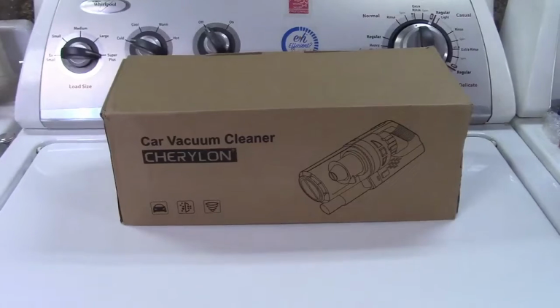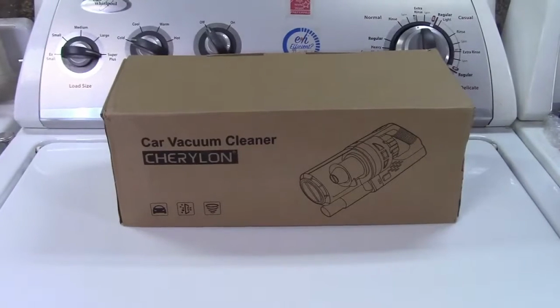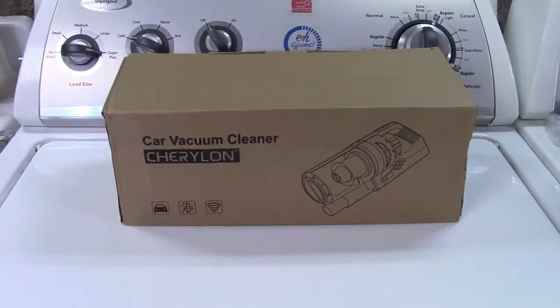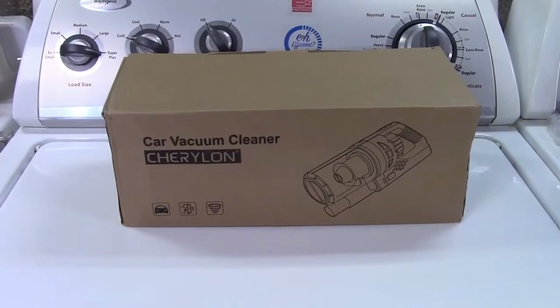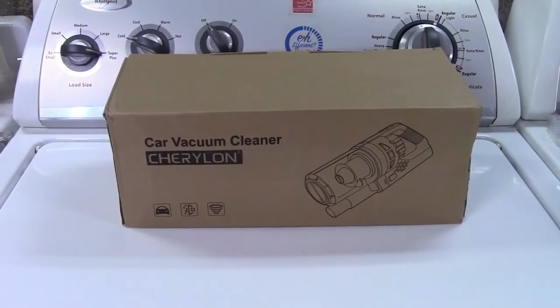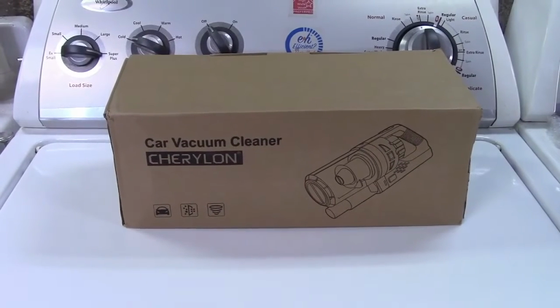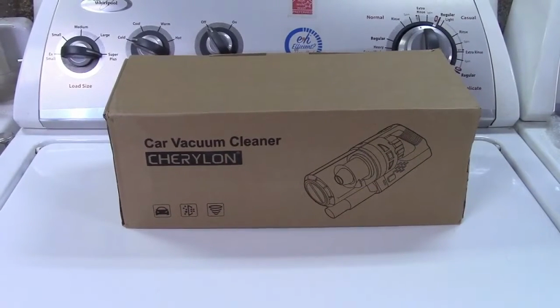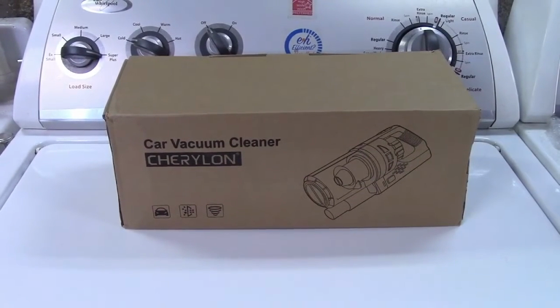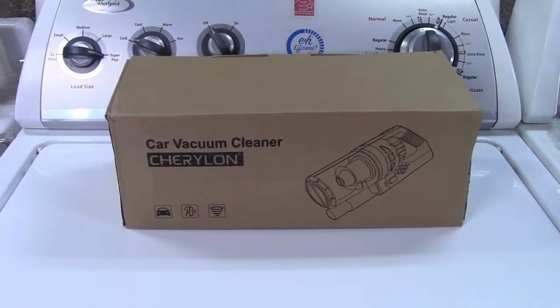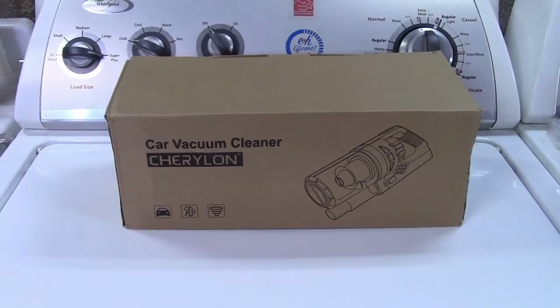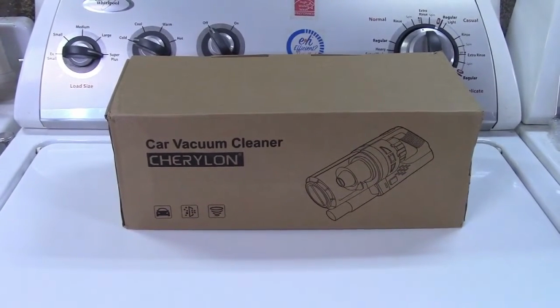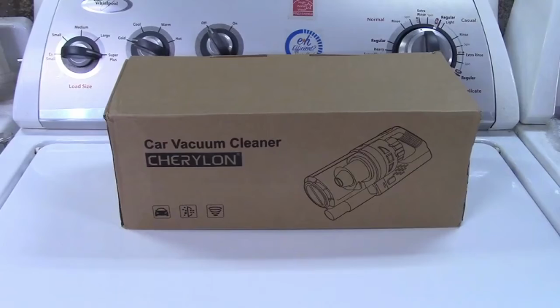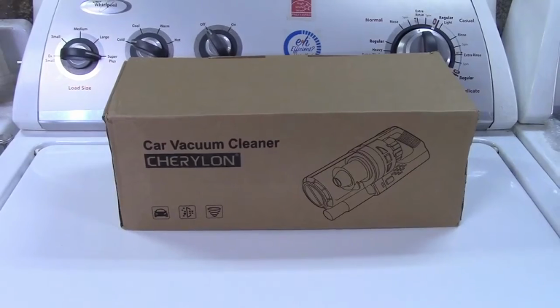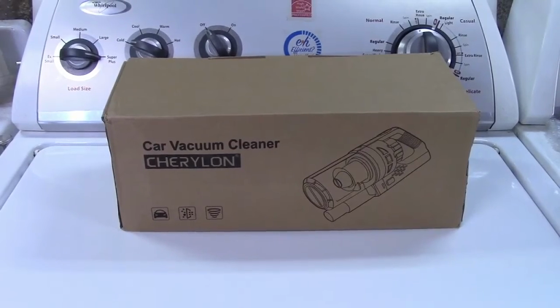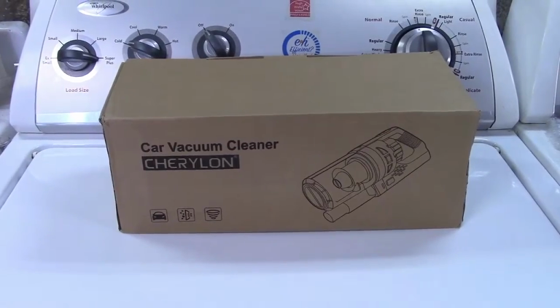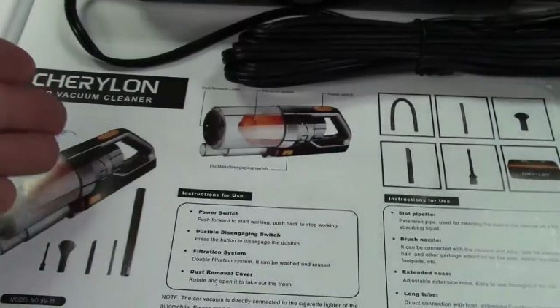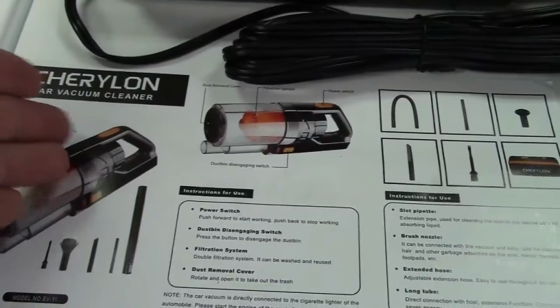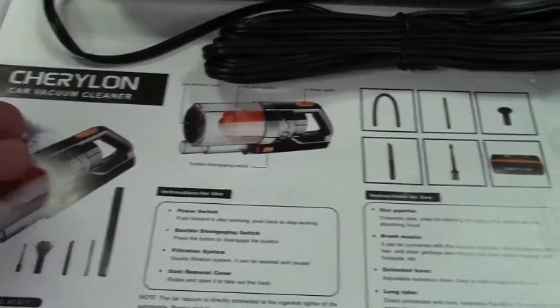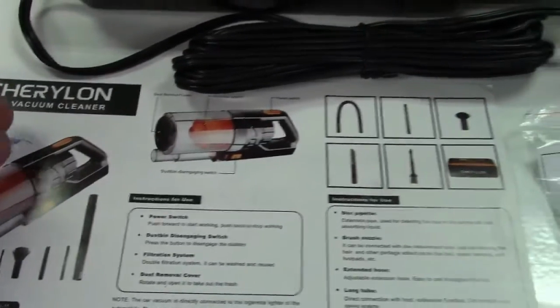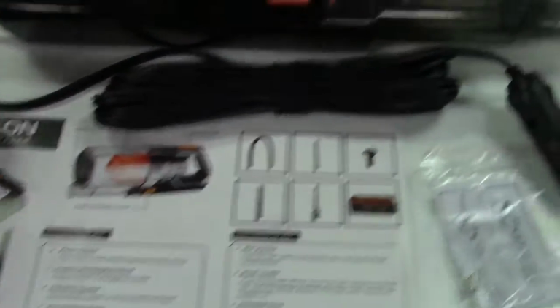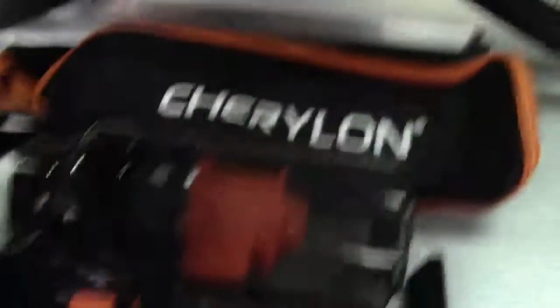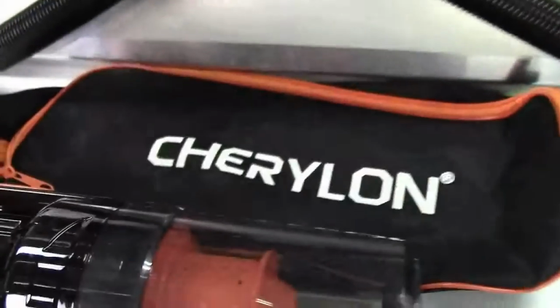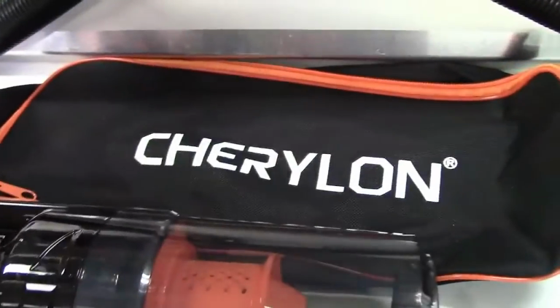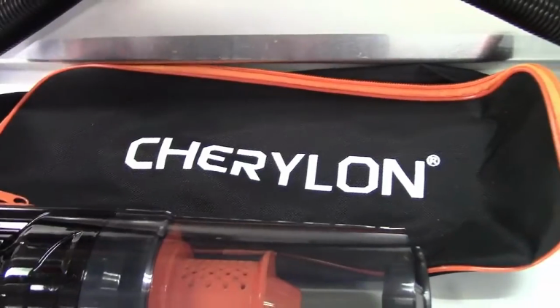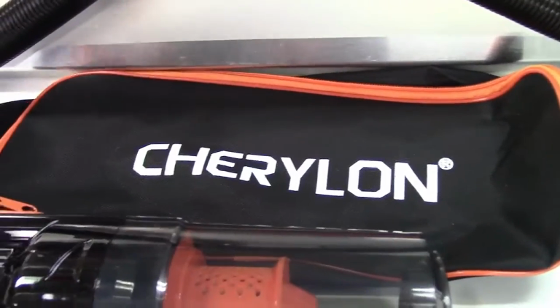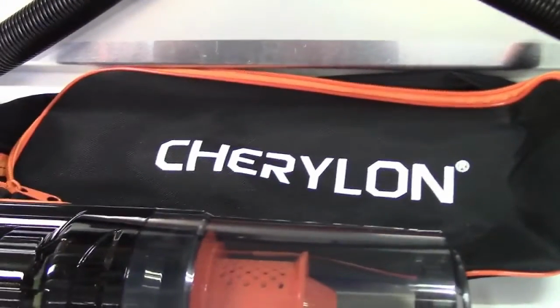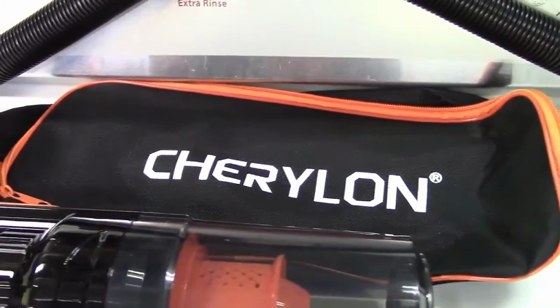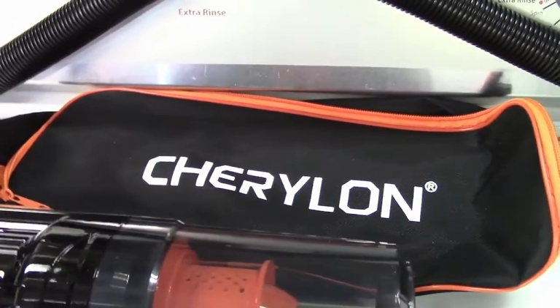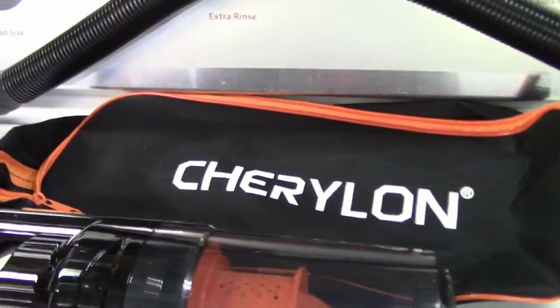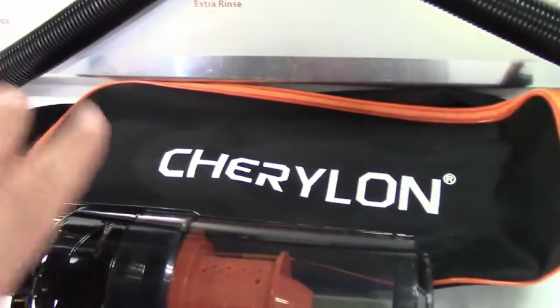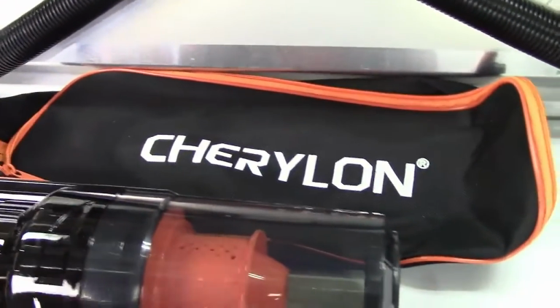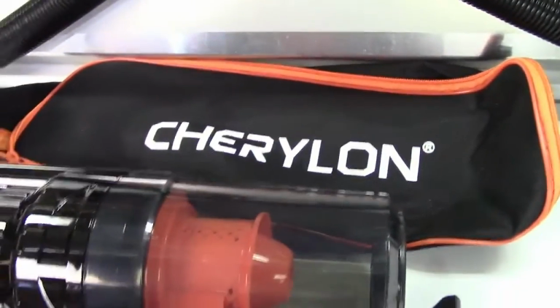This is the Coasis Charillon Car Vacuum Cleaner. Let's take it out of the box. In the box you get the instruction manual. They give you a nice carry bag that fits everything, so that's nice and handy — it can go in your trunk.